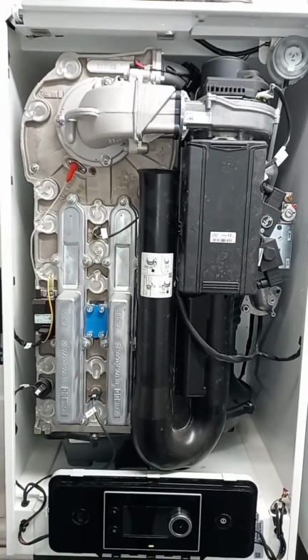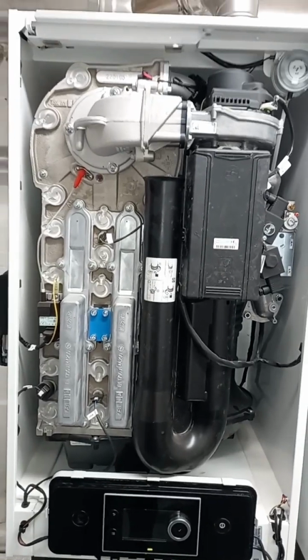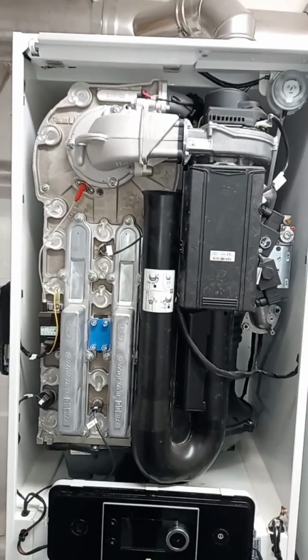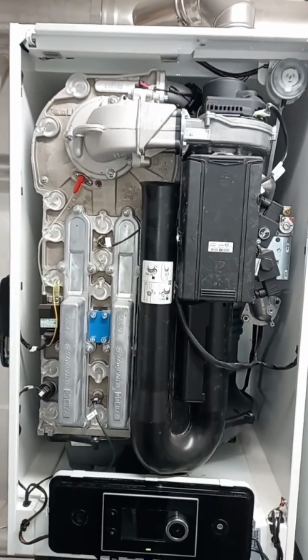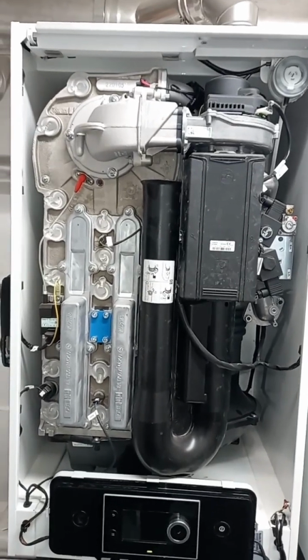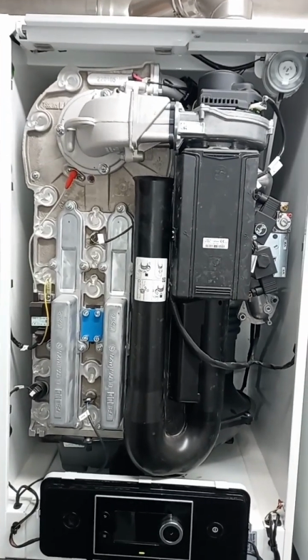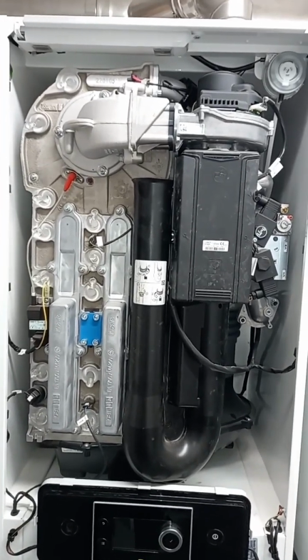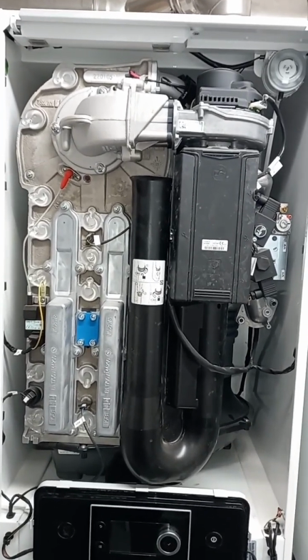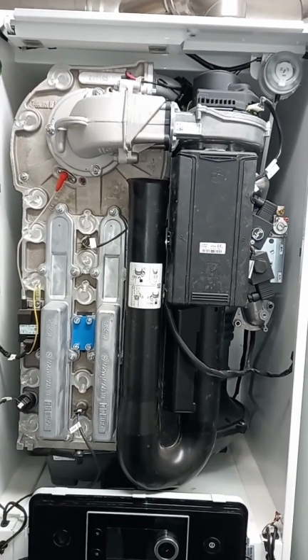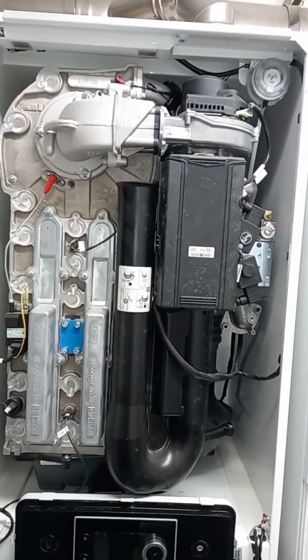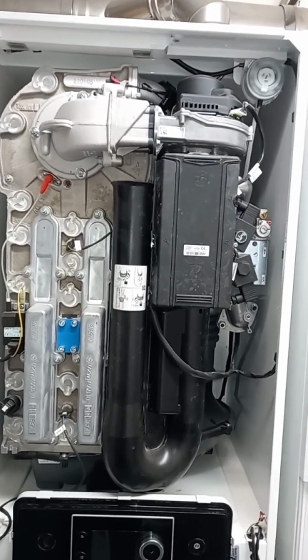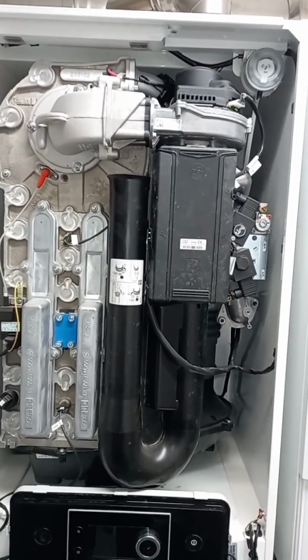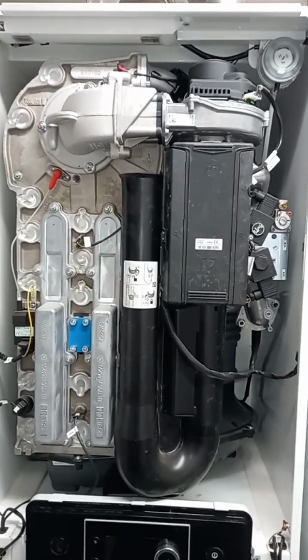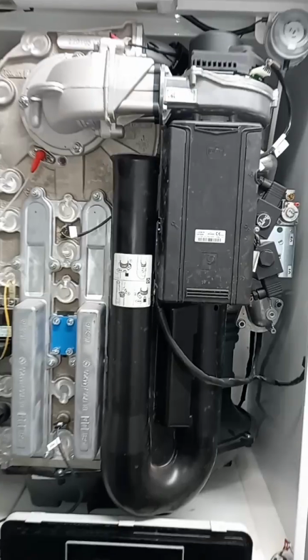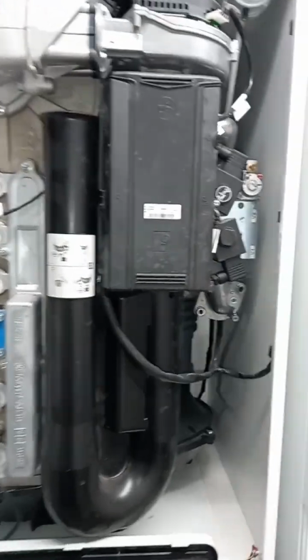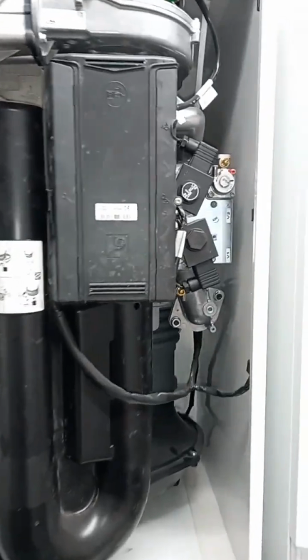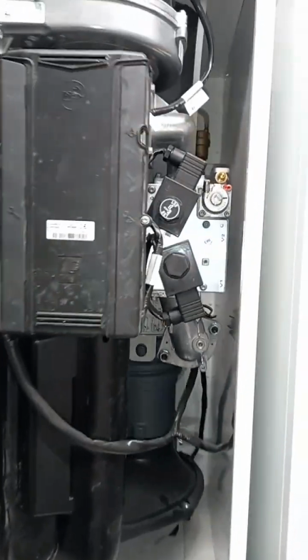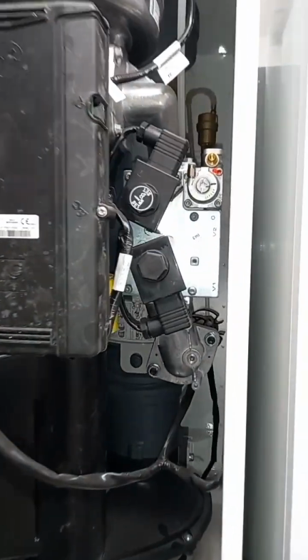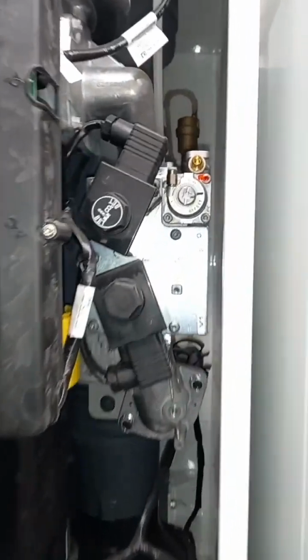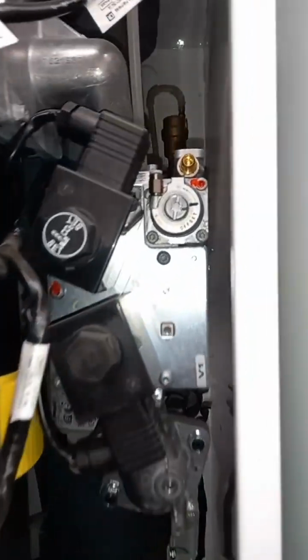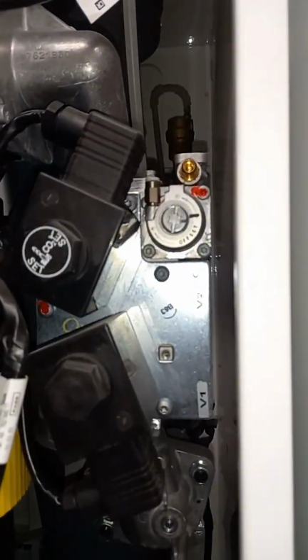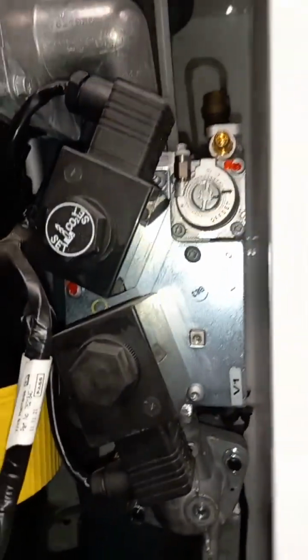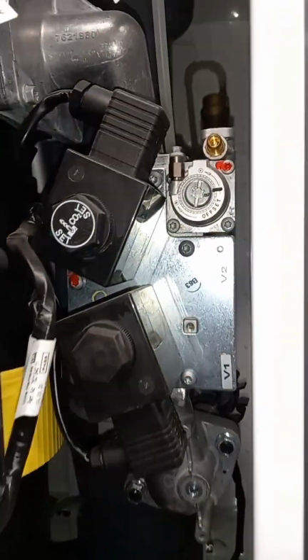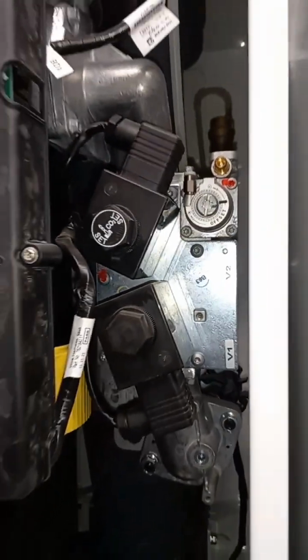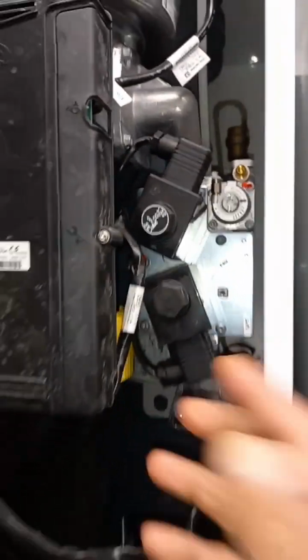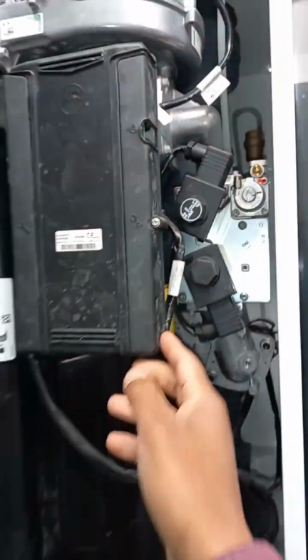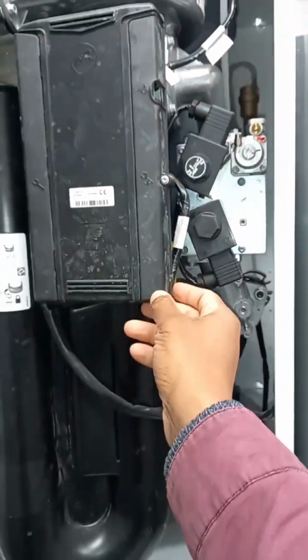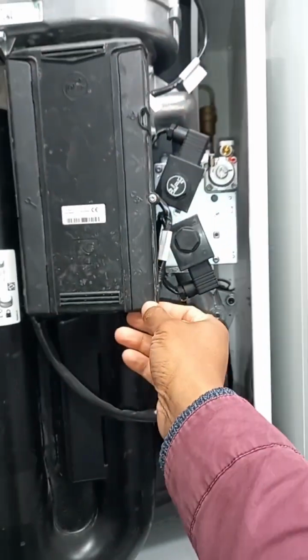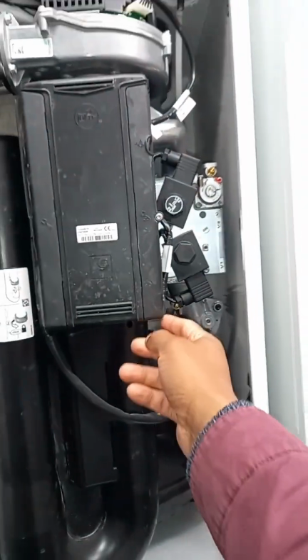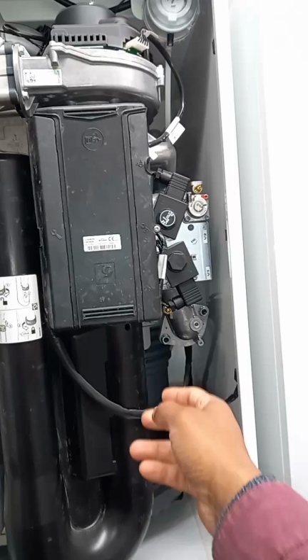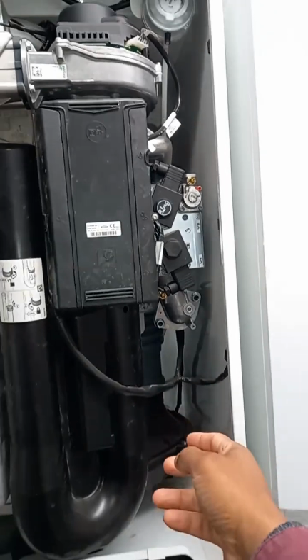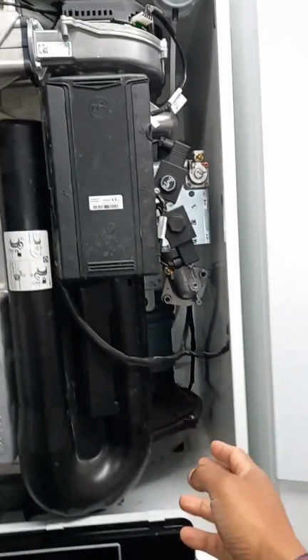This is a Remeha Quinta Ace 135 - I really like it, it looks like a monster. You can see the gas valve right there, it's easy to get to.